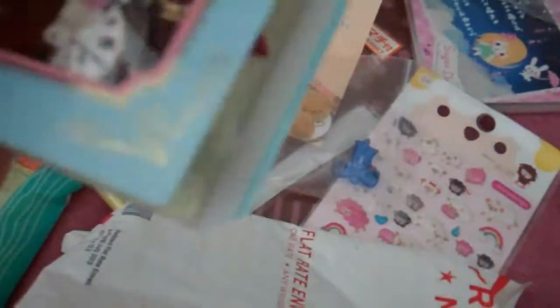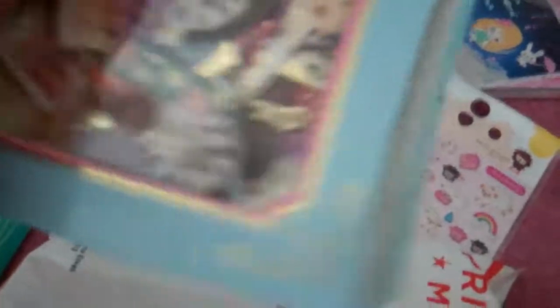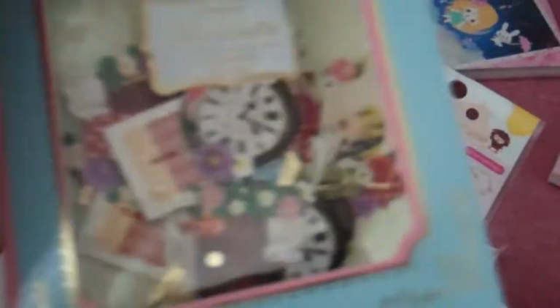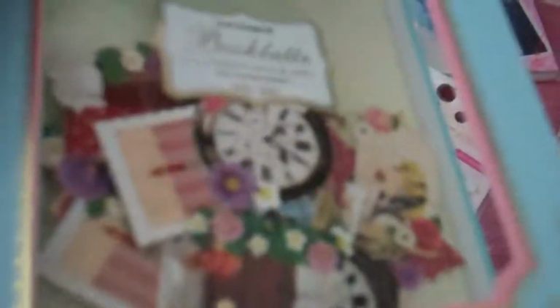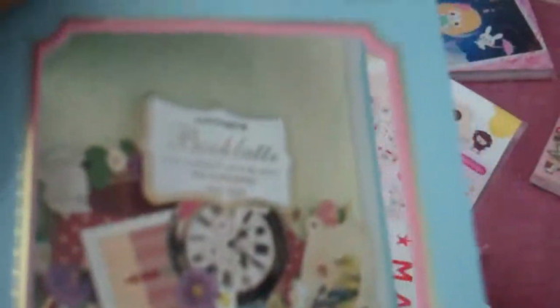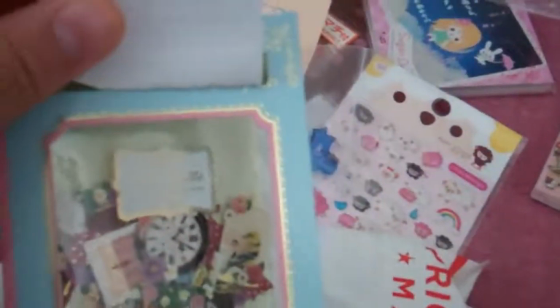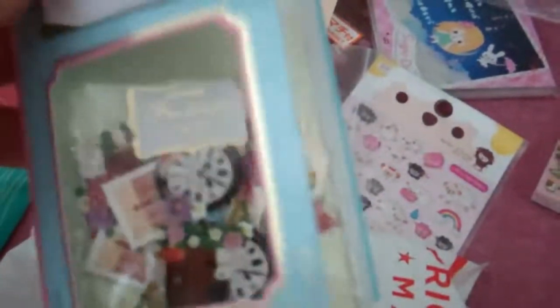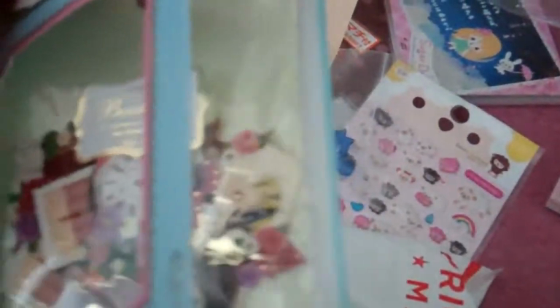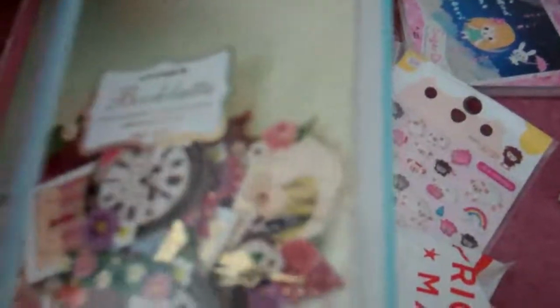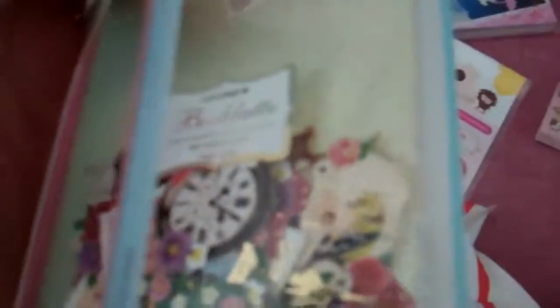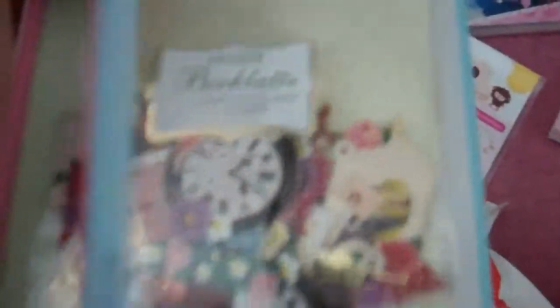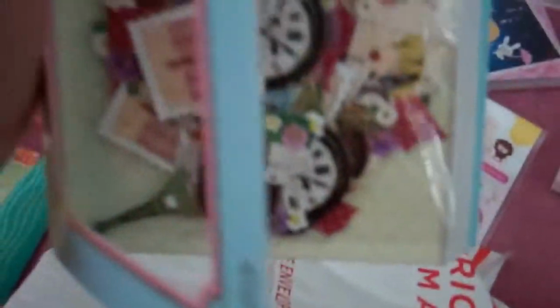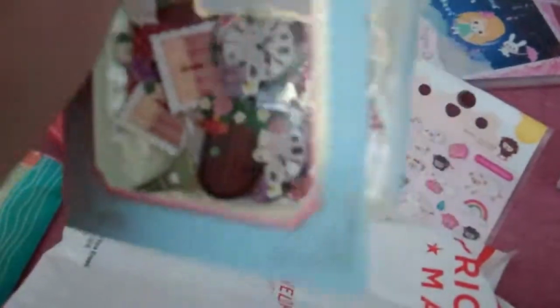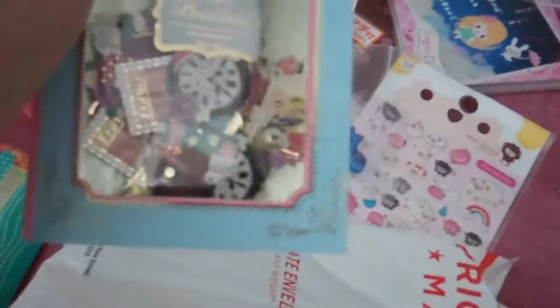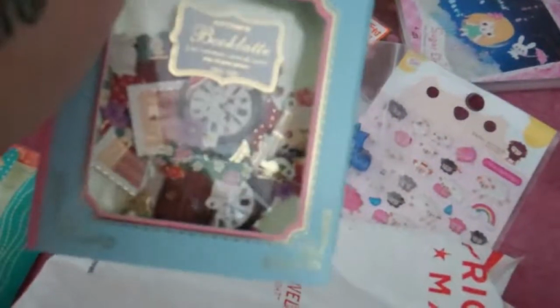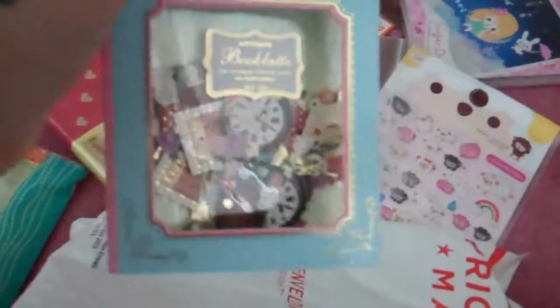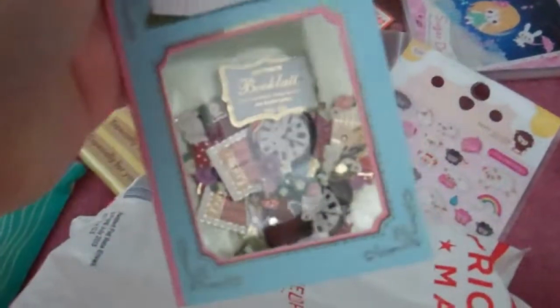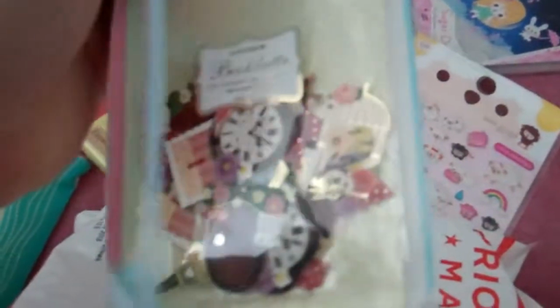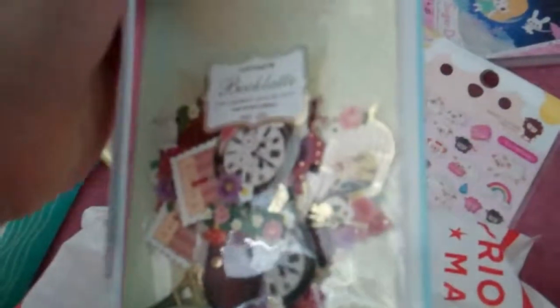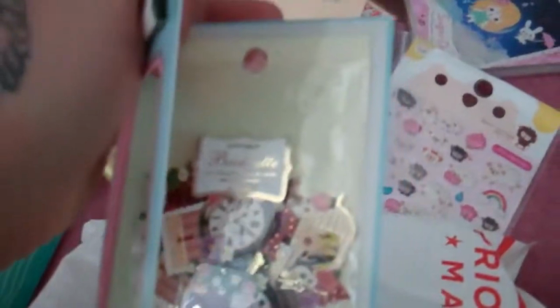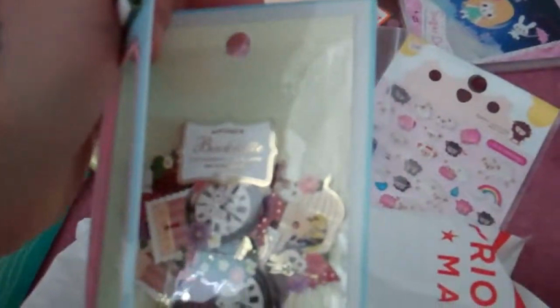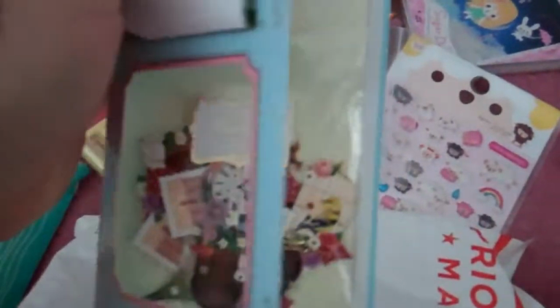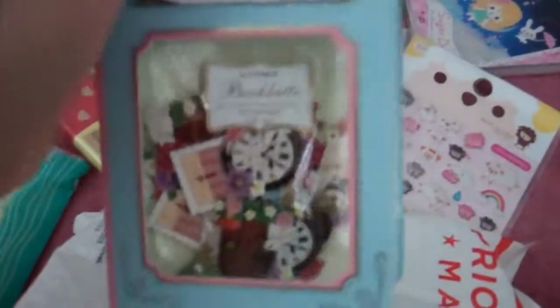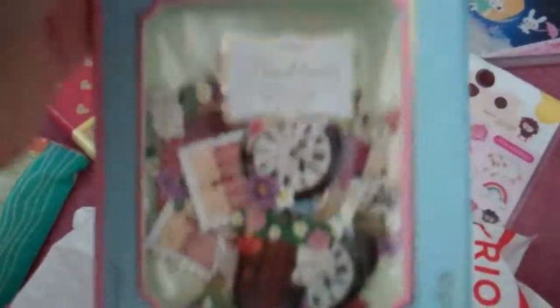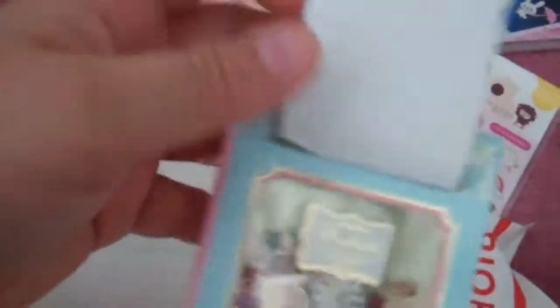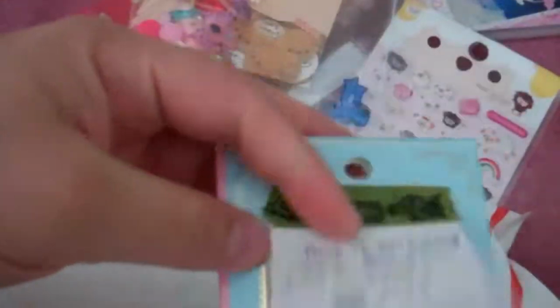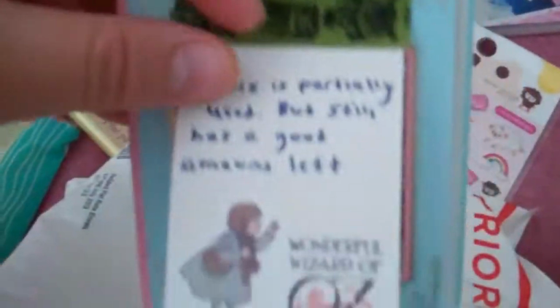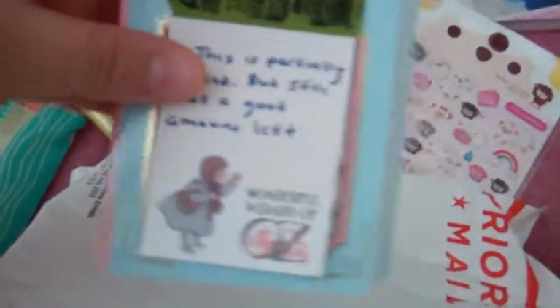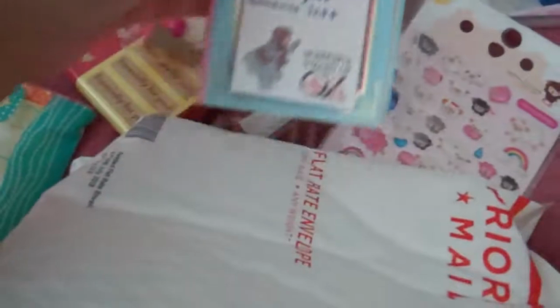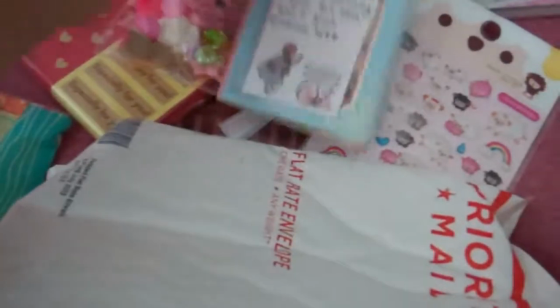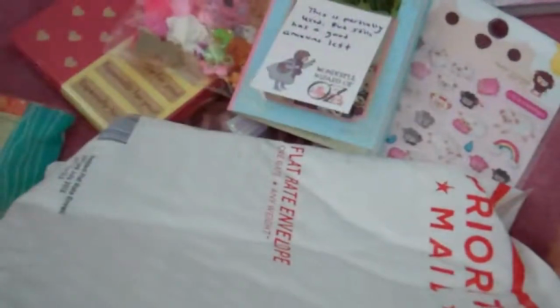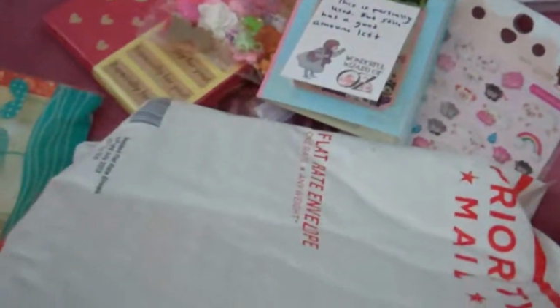It's like a book with stickers. That's adorable. Thank you. It's like a little book. It has sticker flakes in it. Oh, that's cute. Thank you so much.